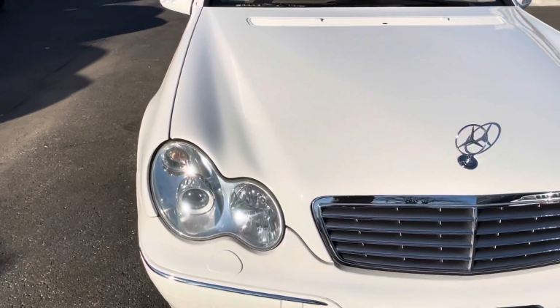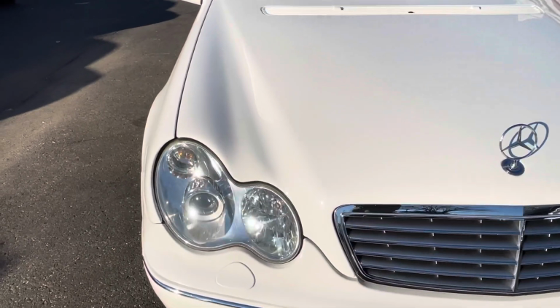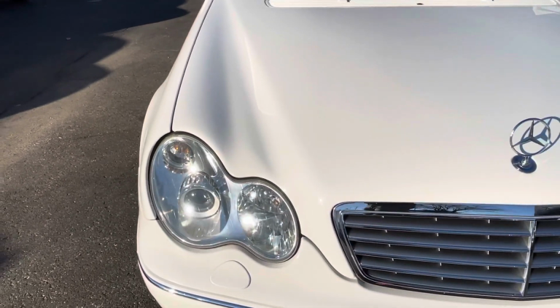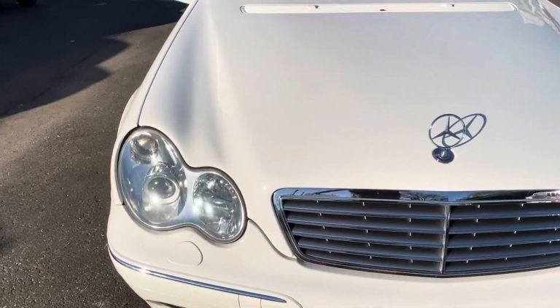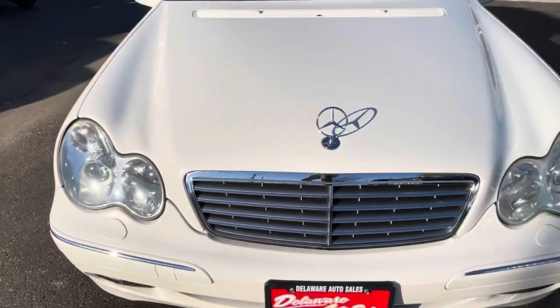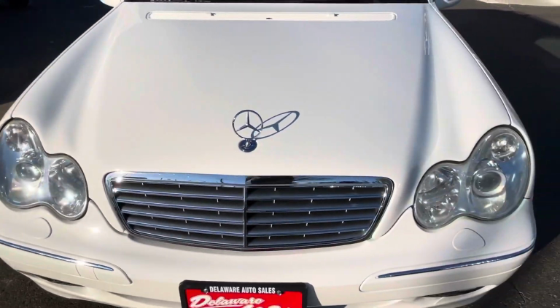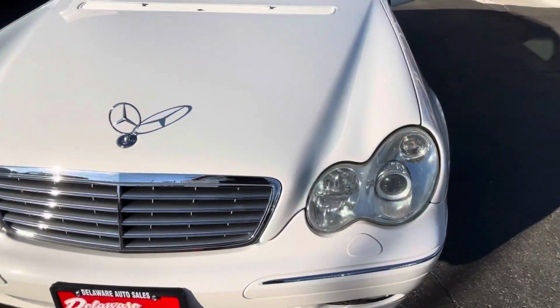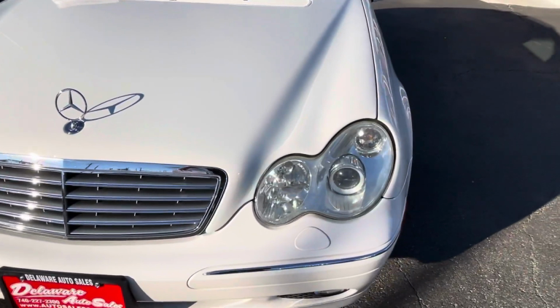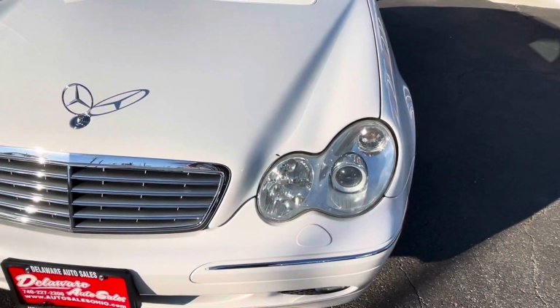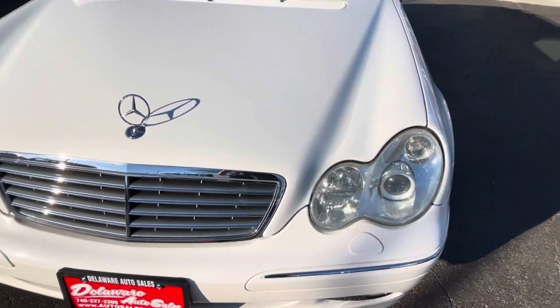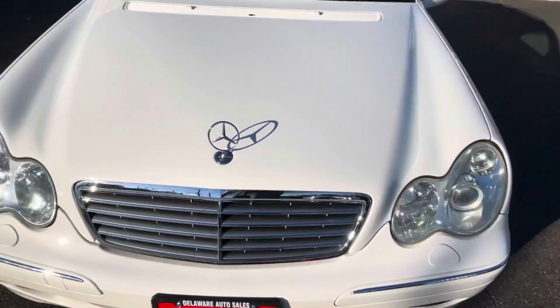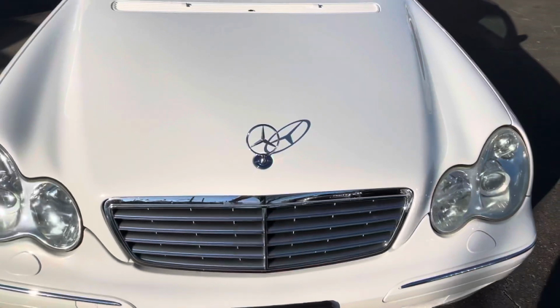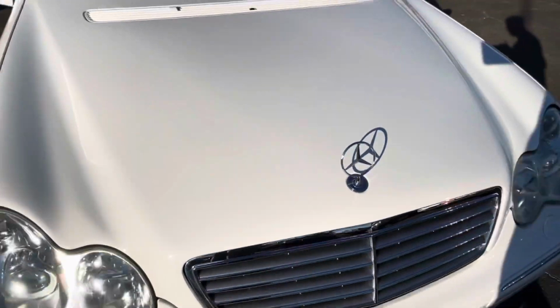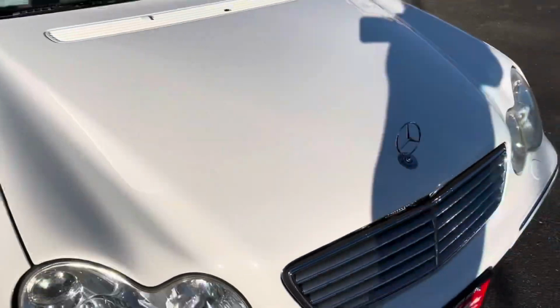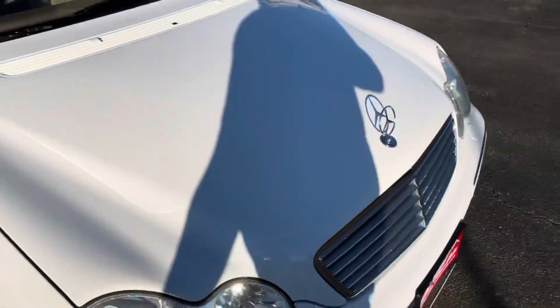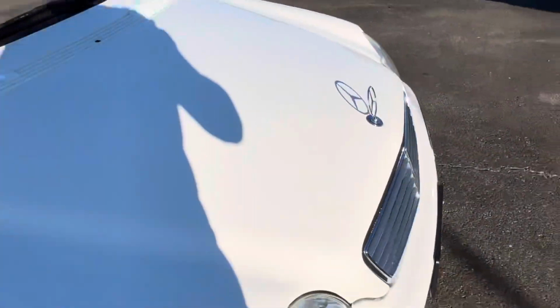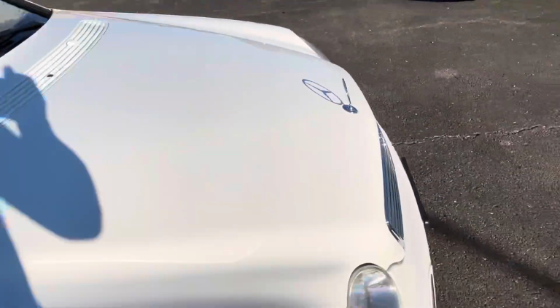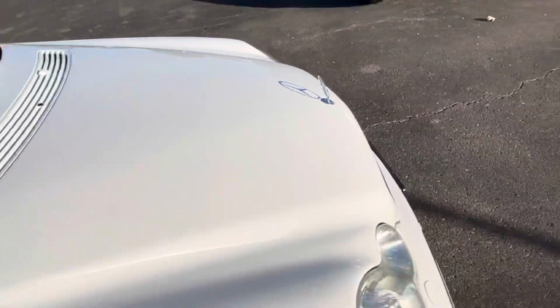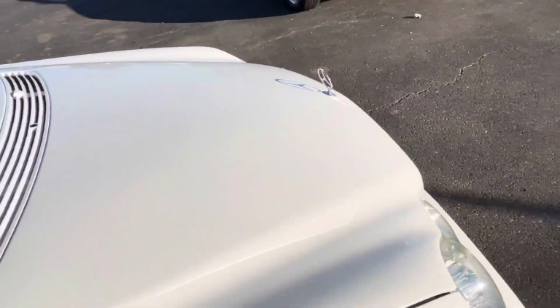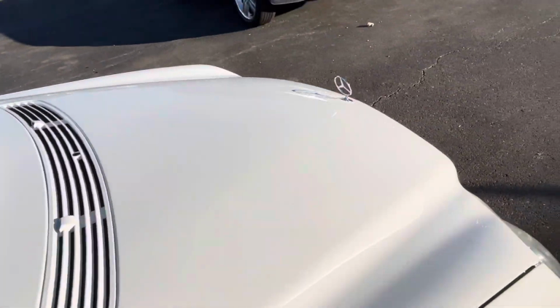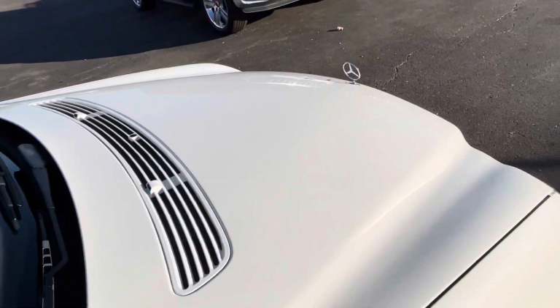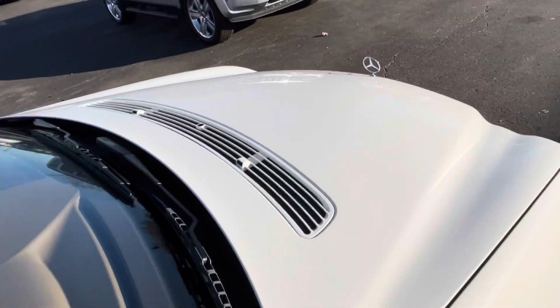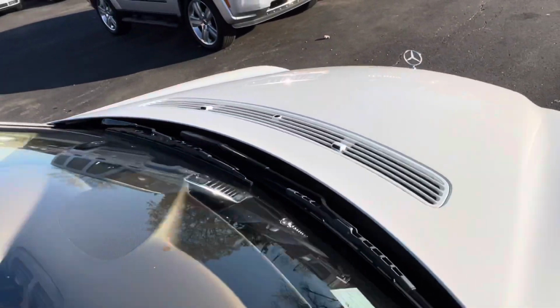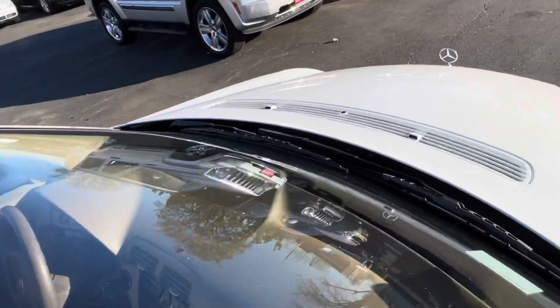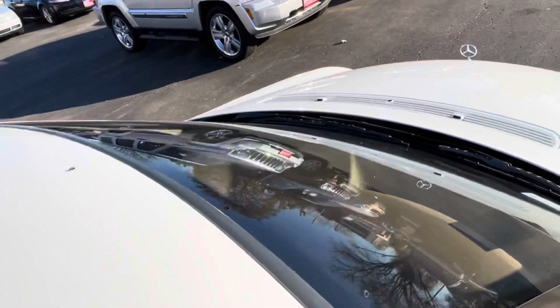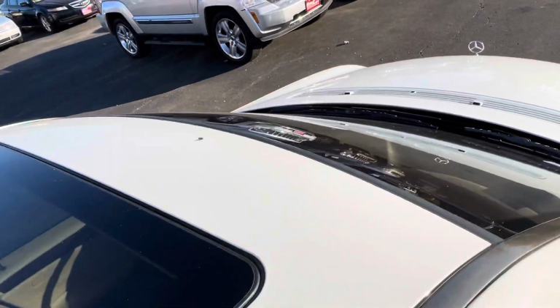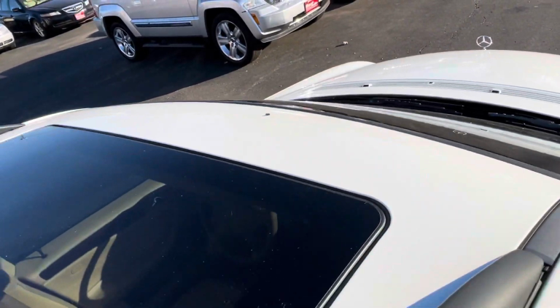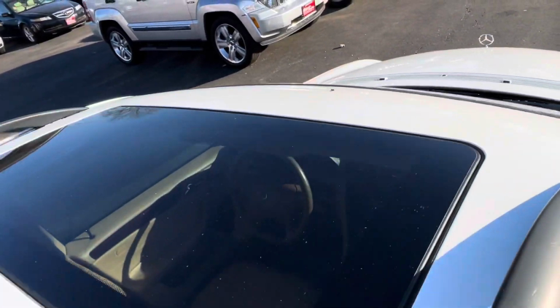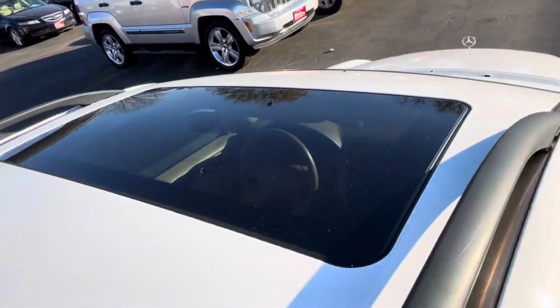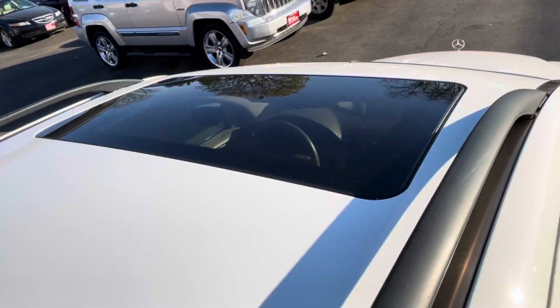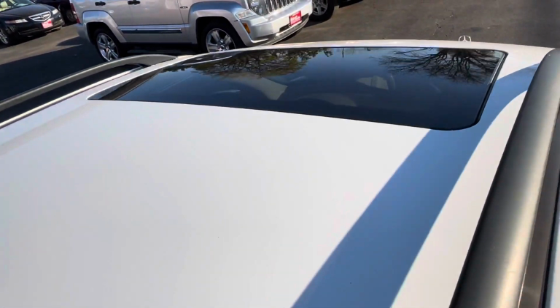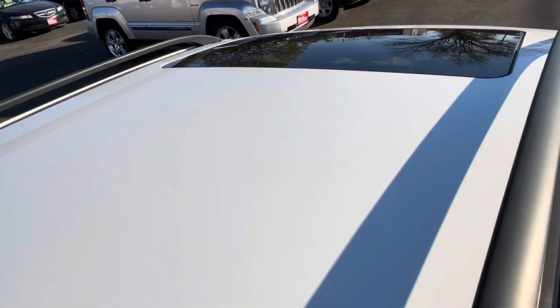Look how clean and clear the front headlights are — super car. The interior is like new; it still smells like new on the inside. Factory sunroof right there.